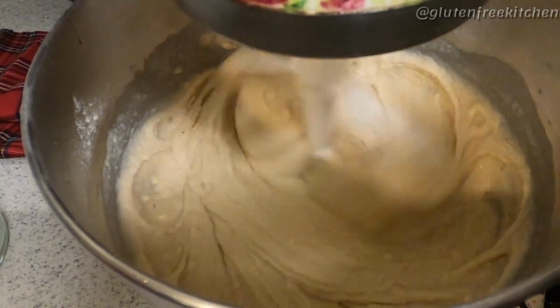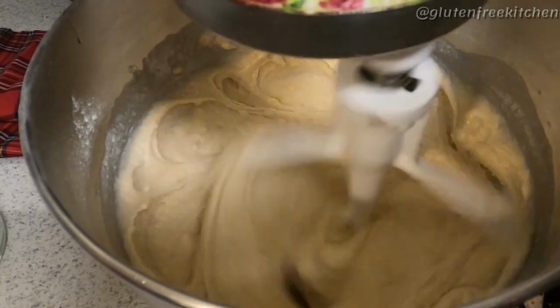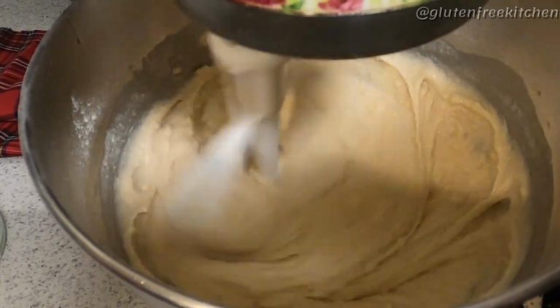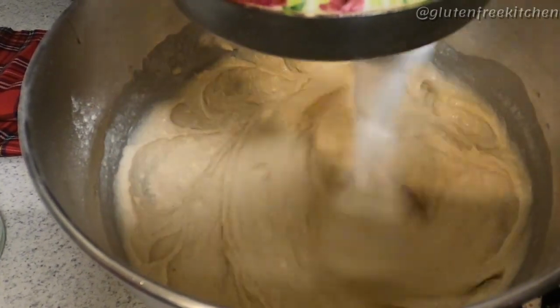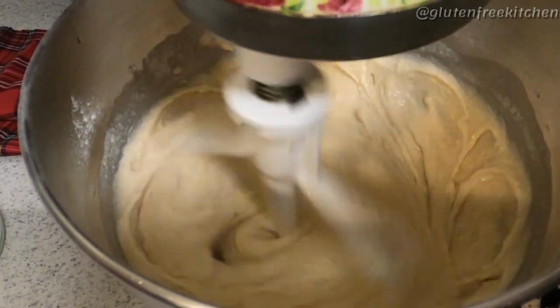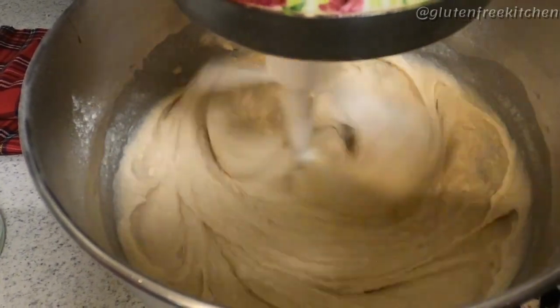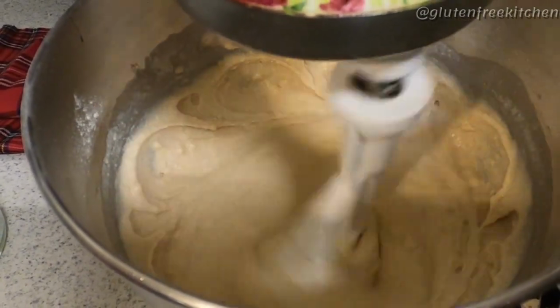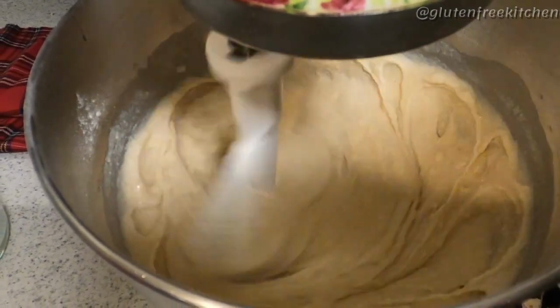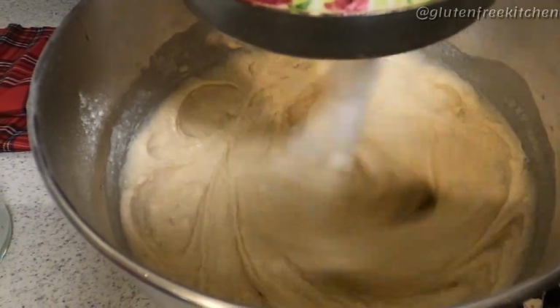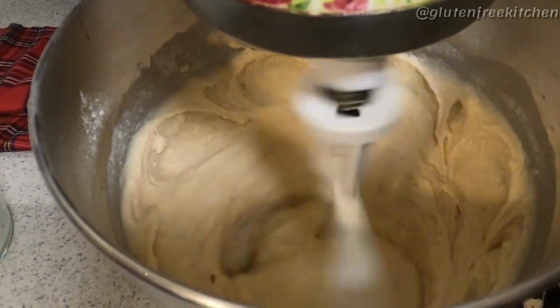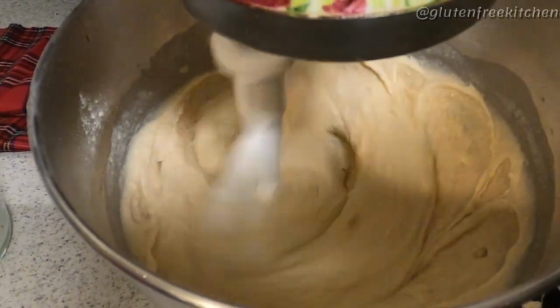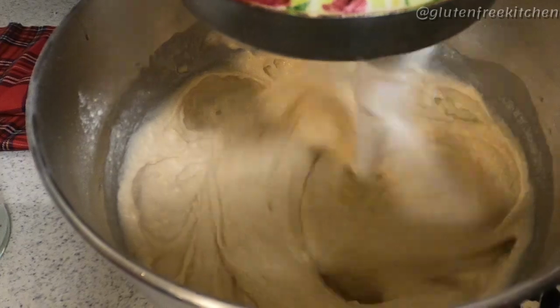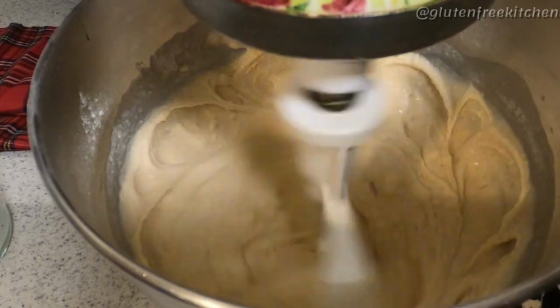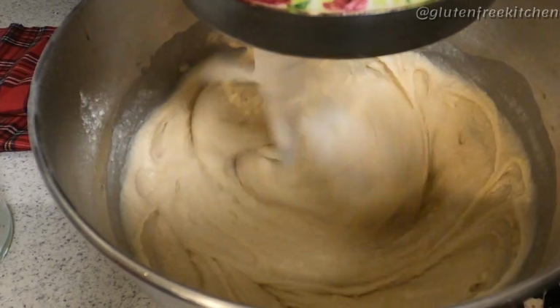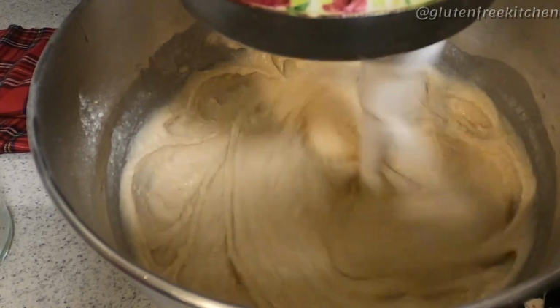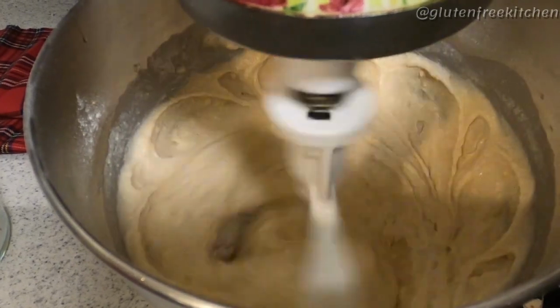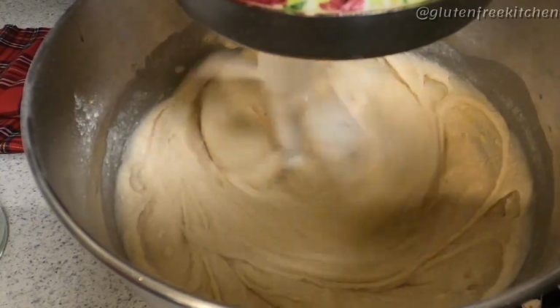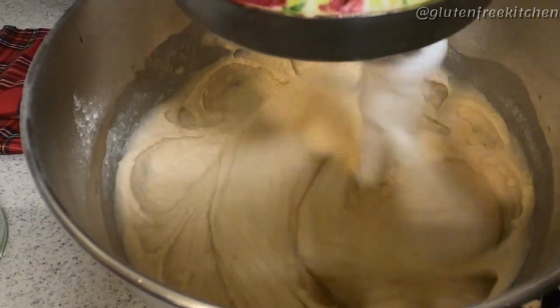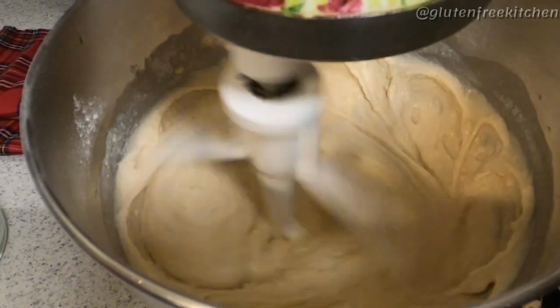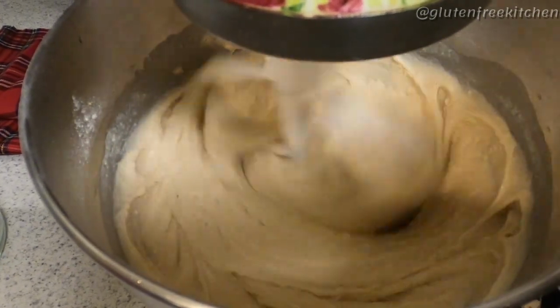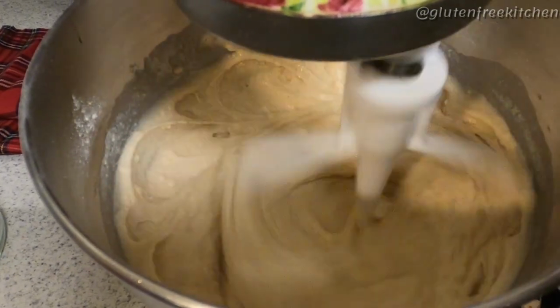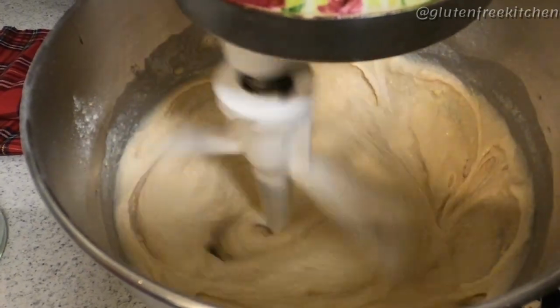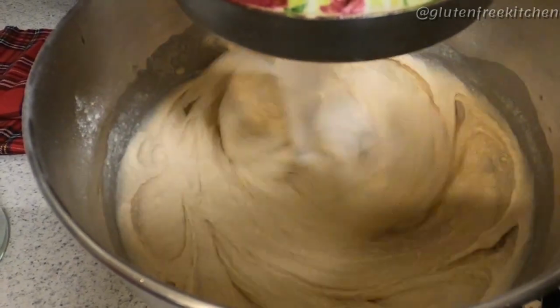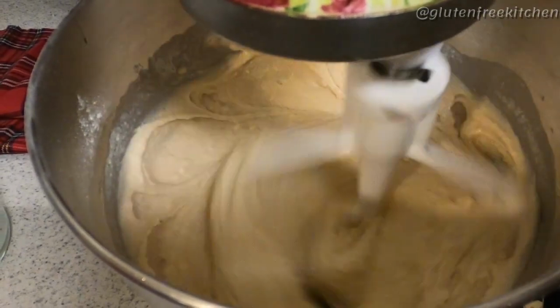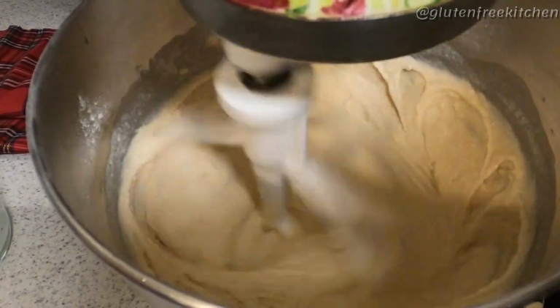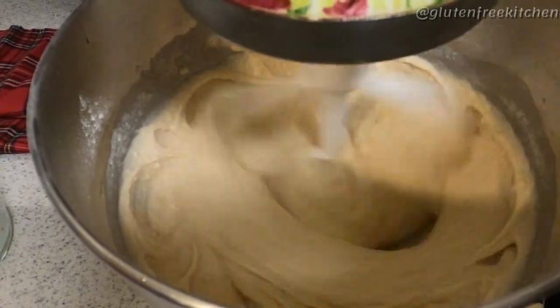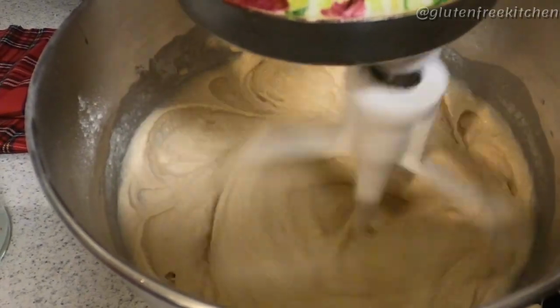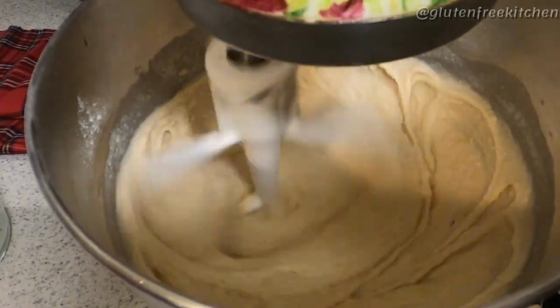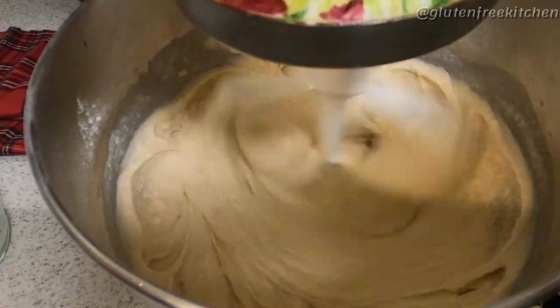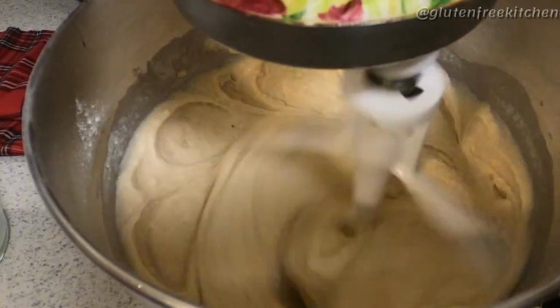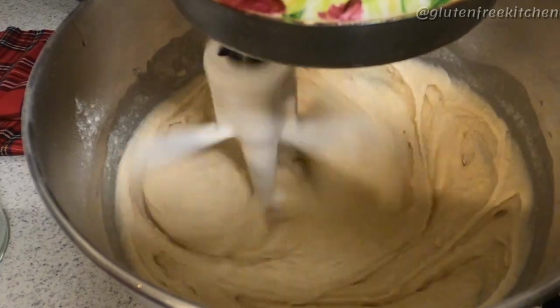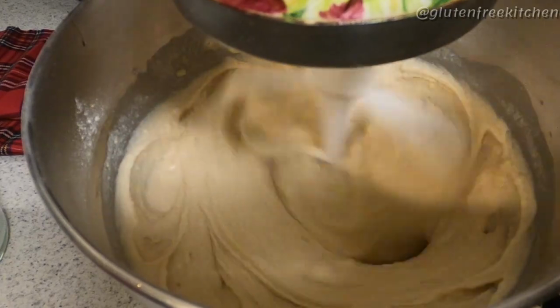Go ahead and mix it on medium-high for about one and a half to two minutes. I don't think you really need to worry about over-mixing this.